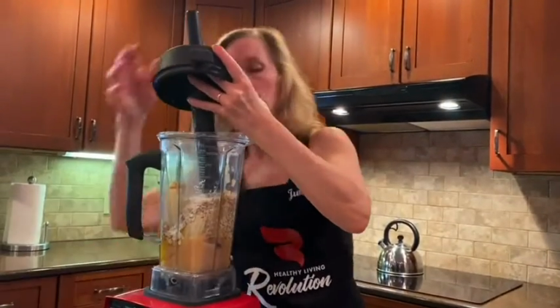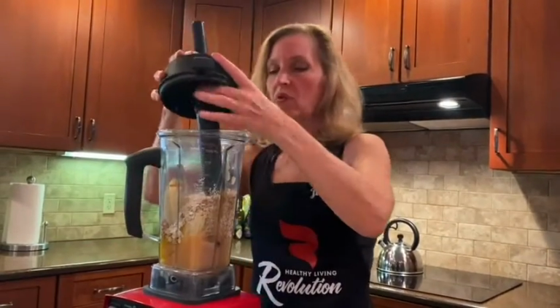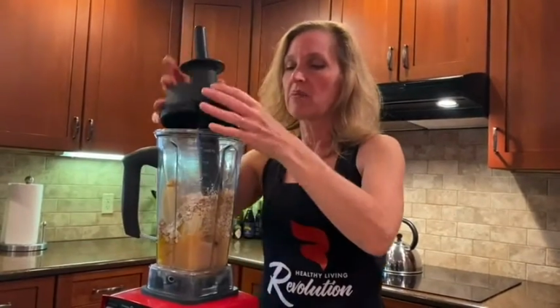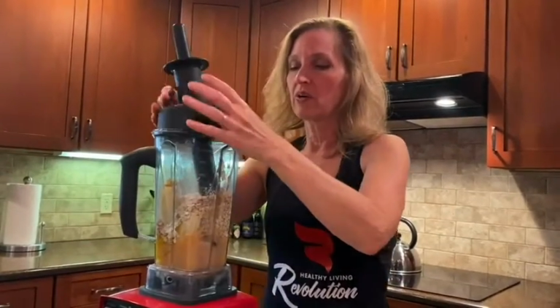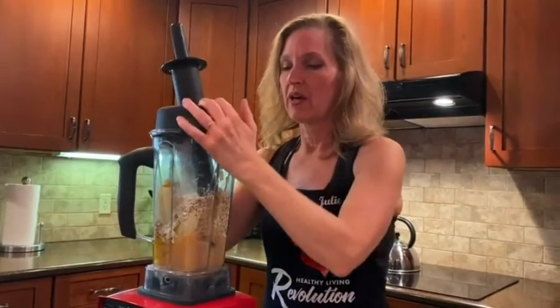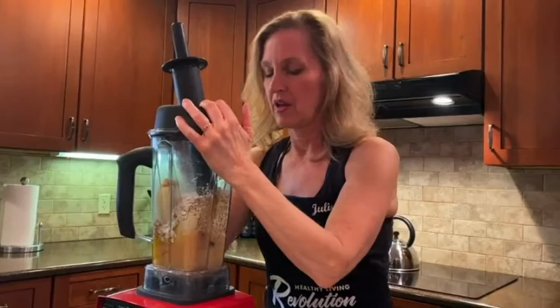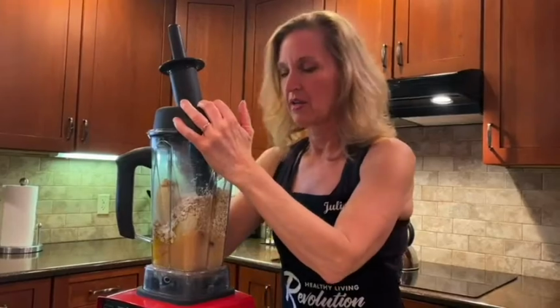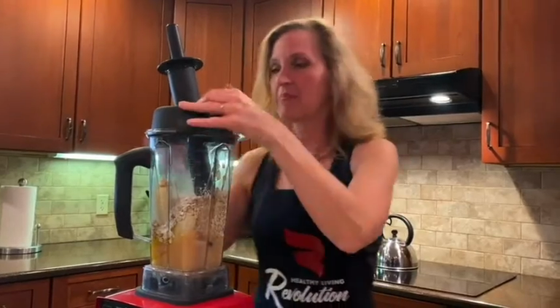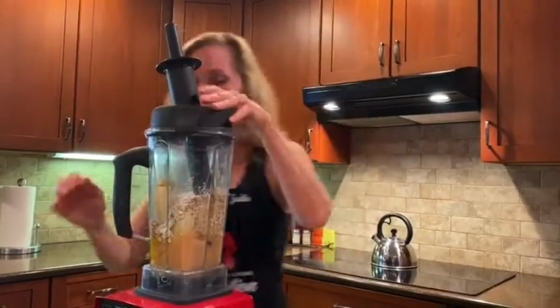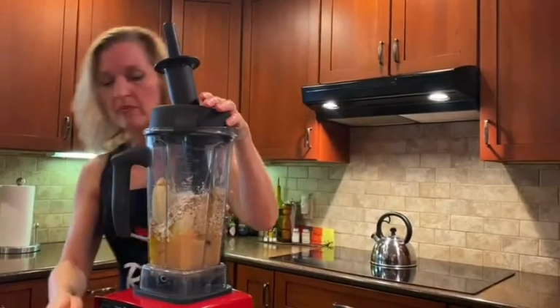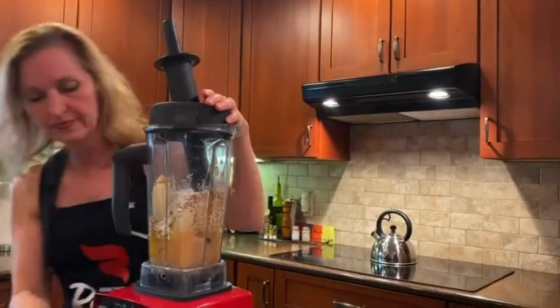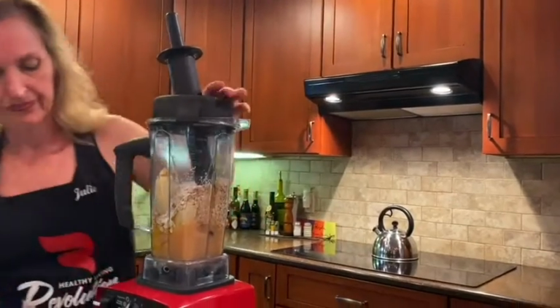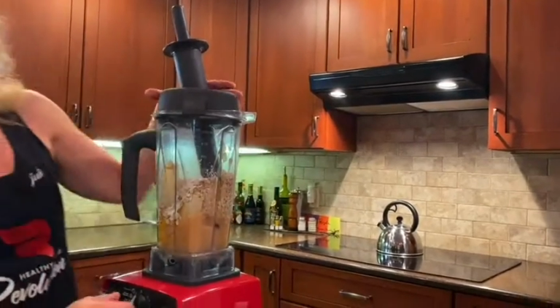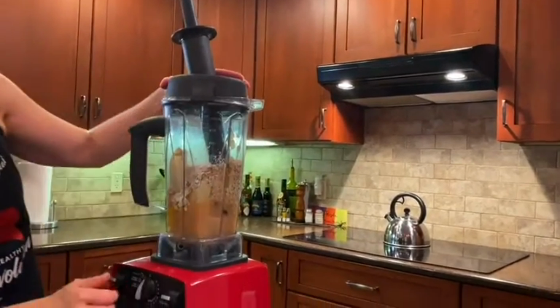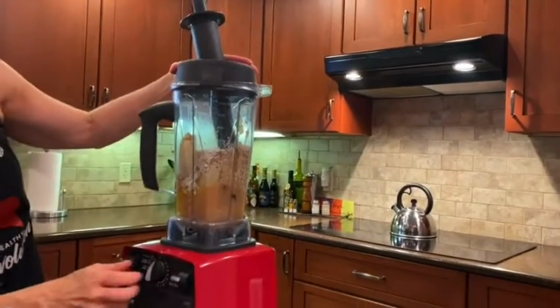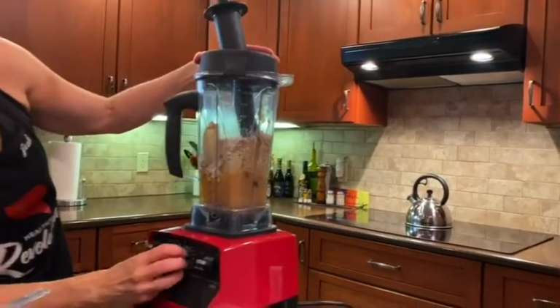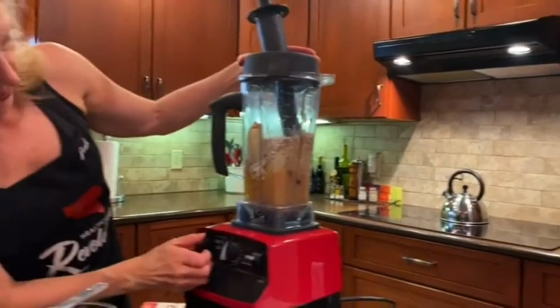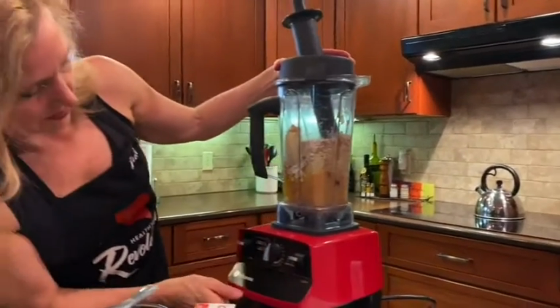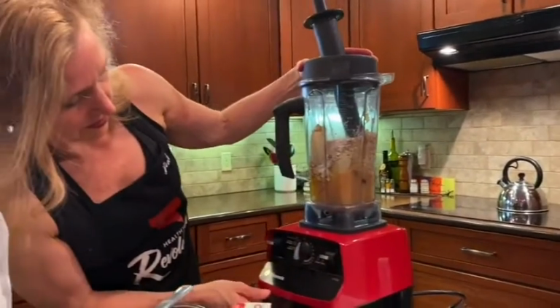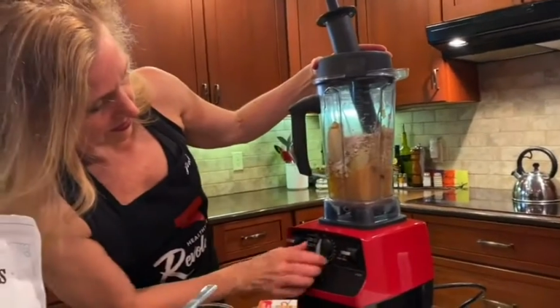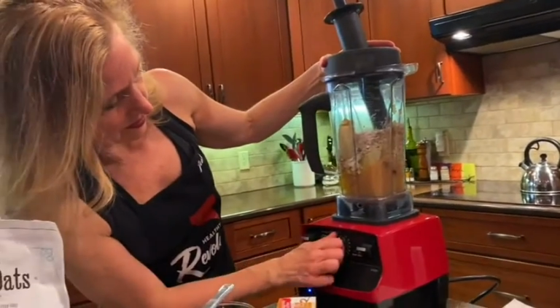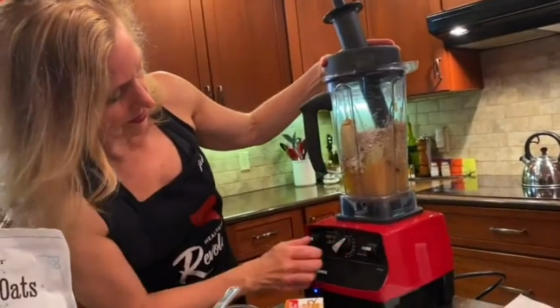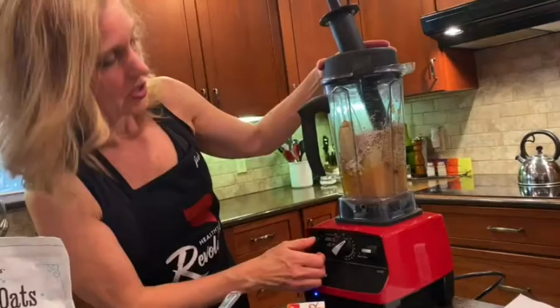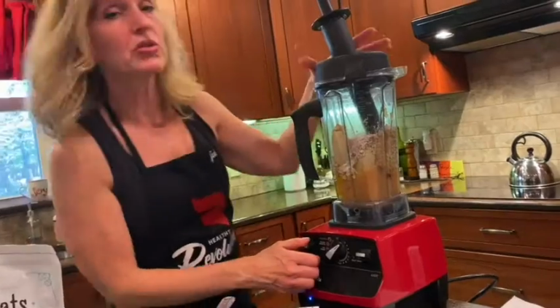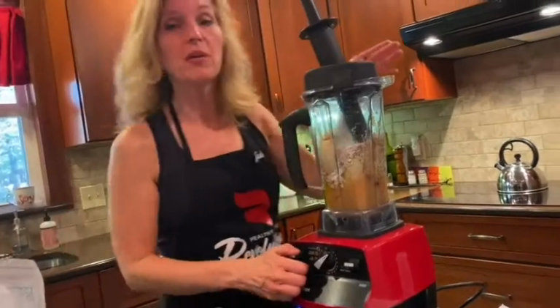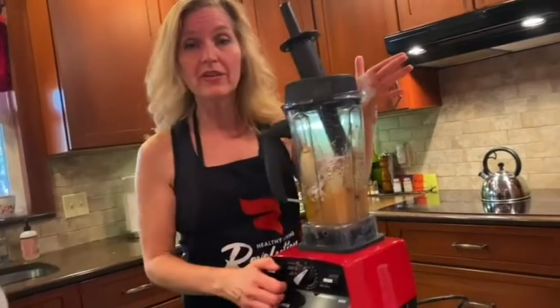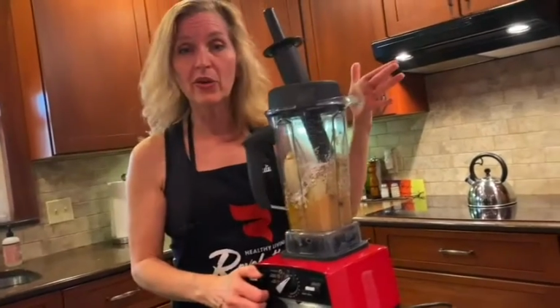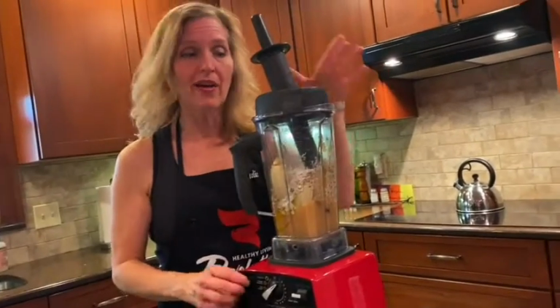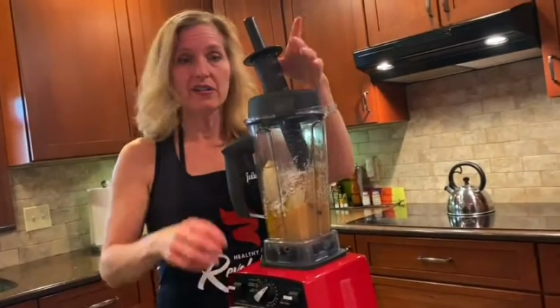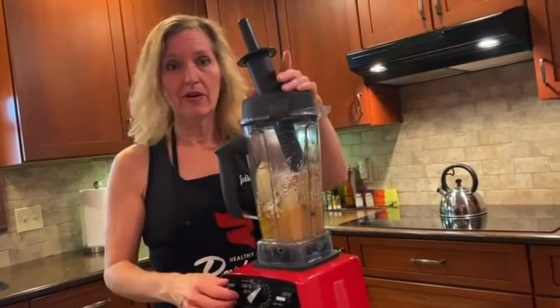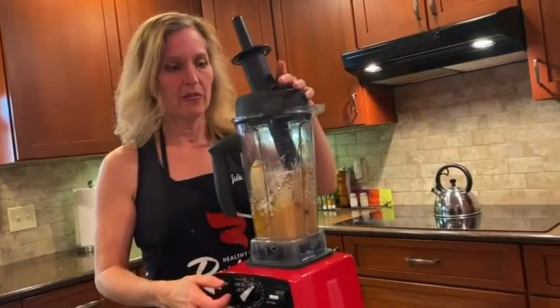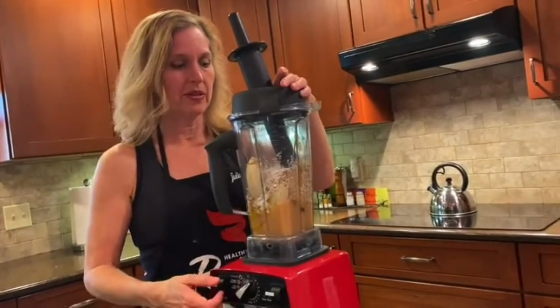So I'm going to go ahead and mix this up. You can use any blender that you have — I just love my Vitamix though.